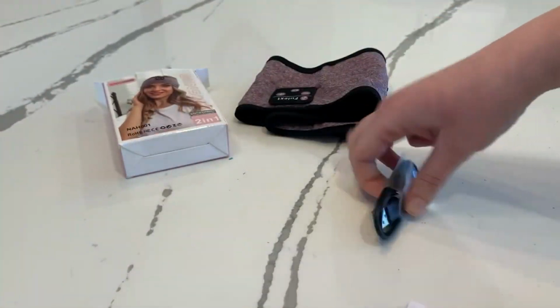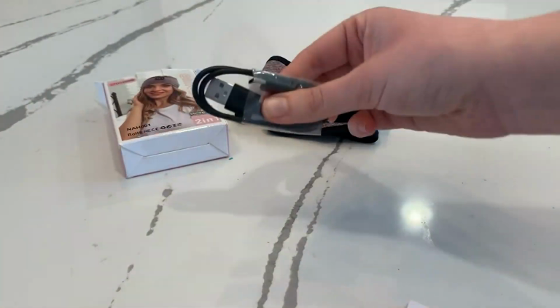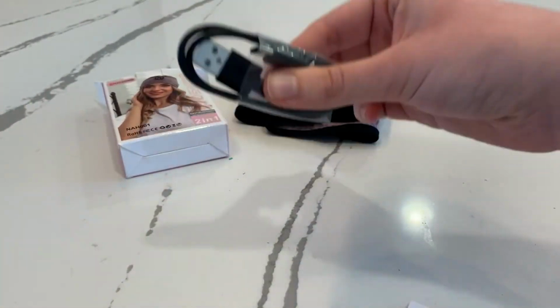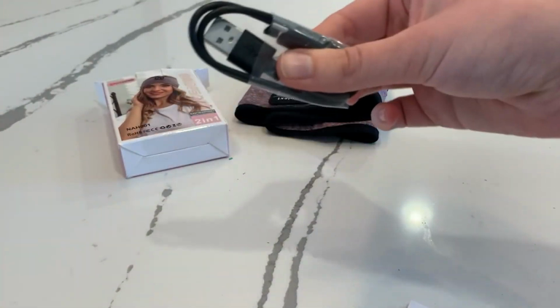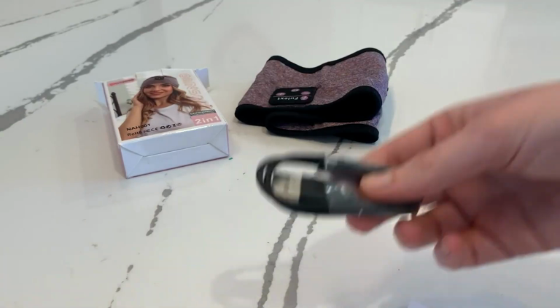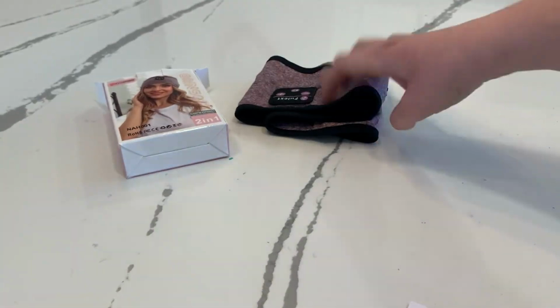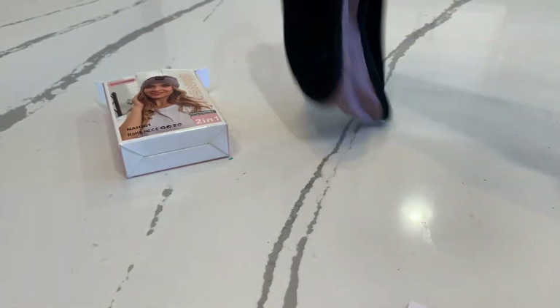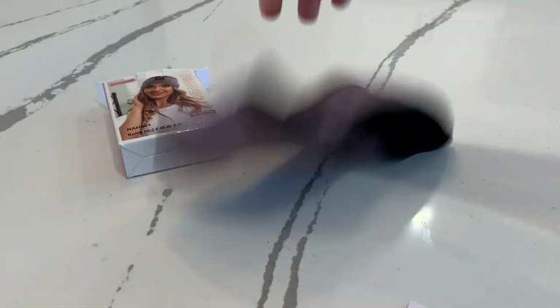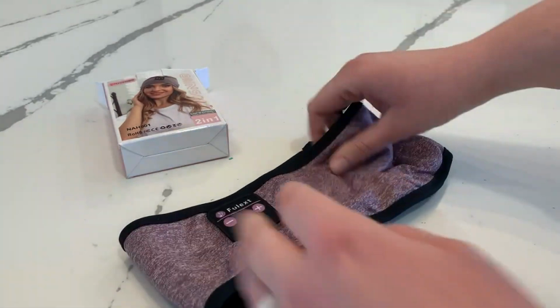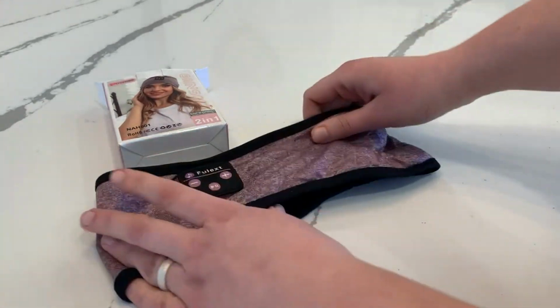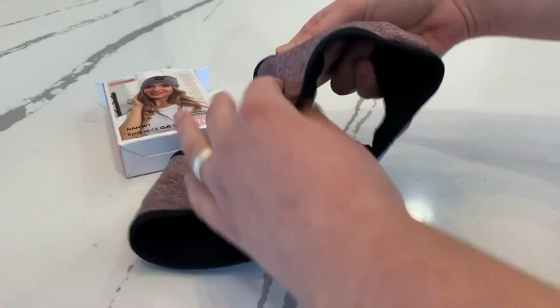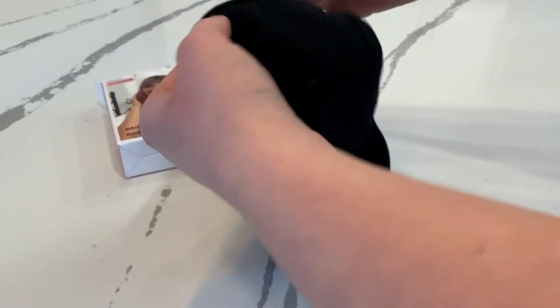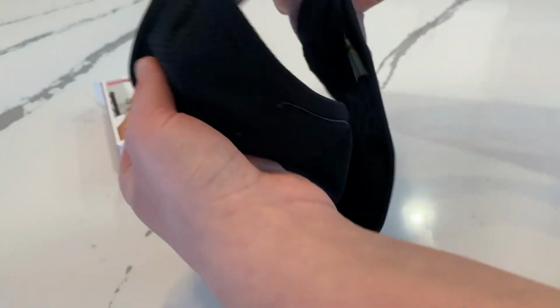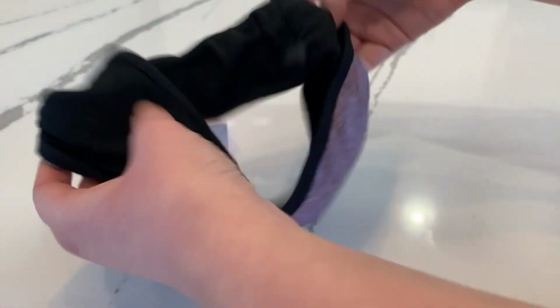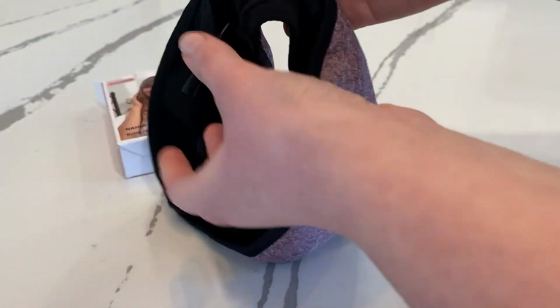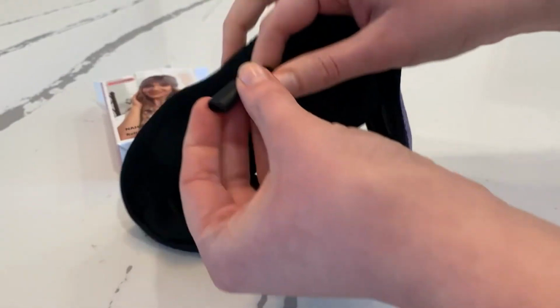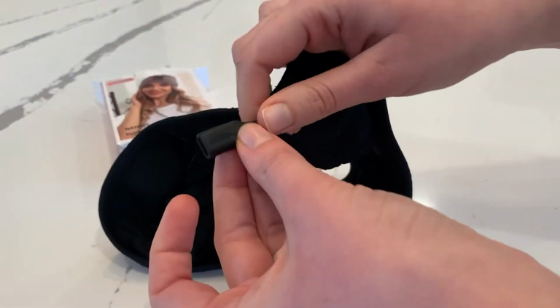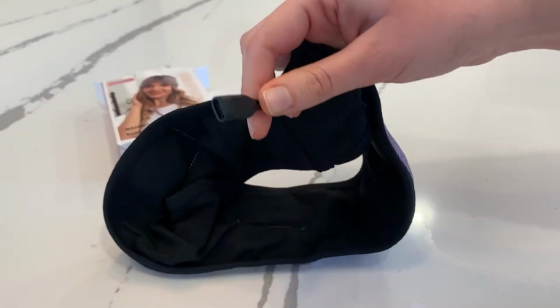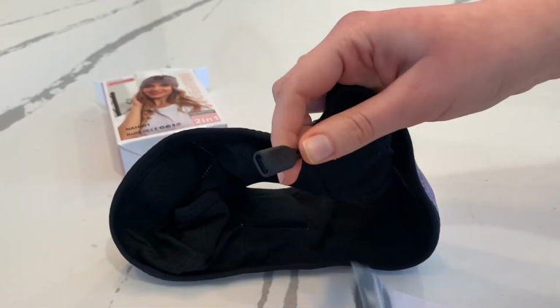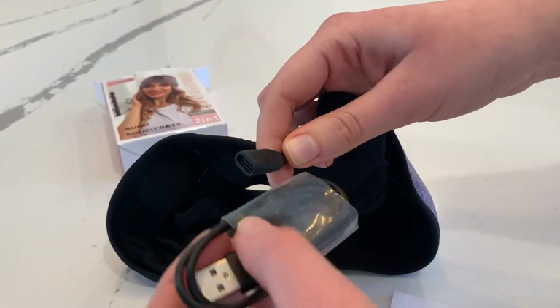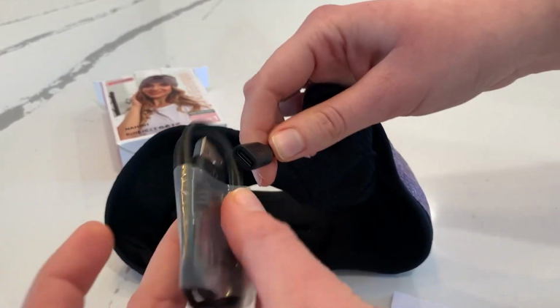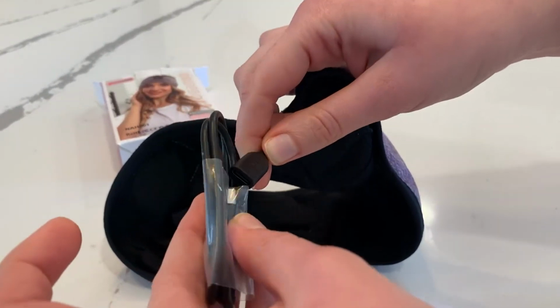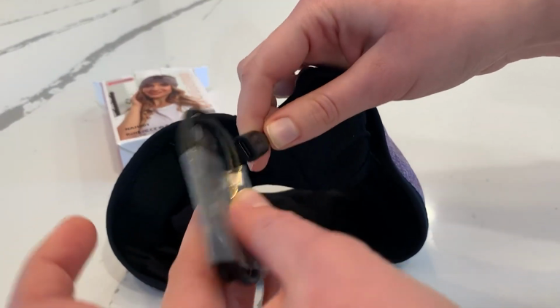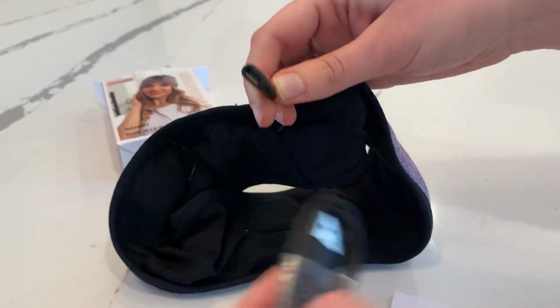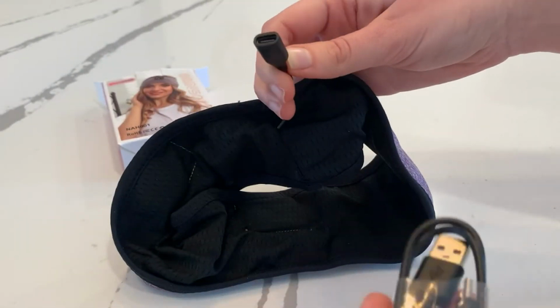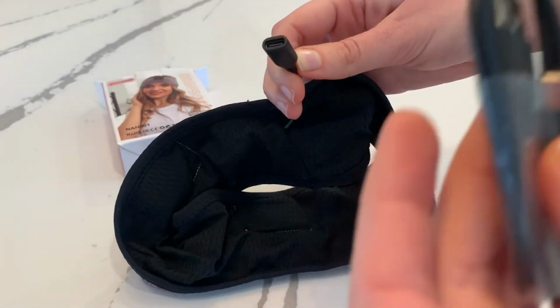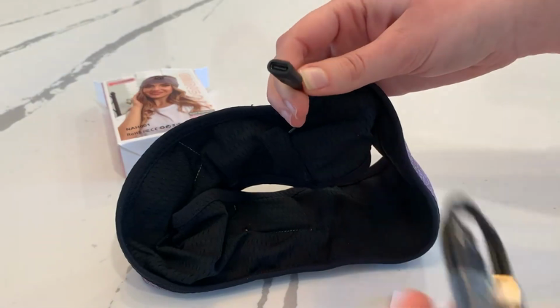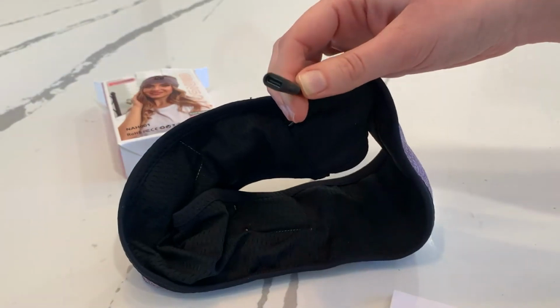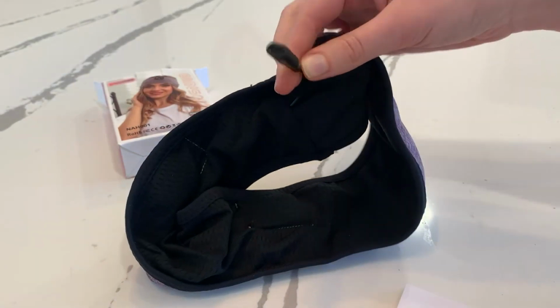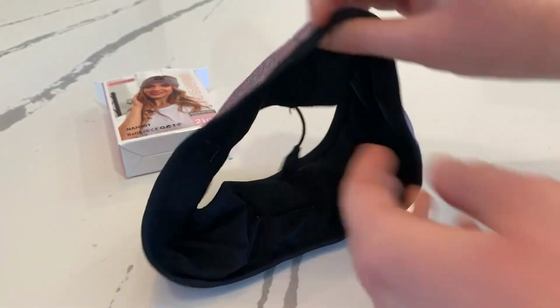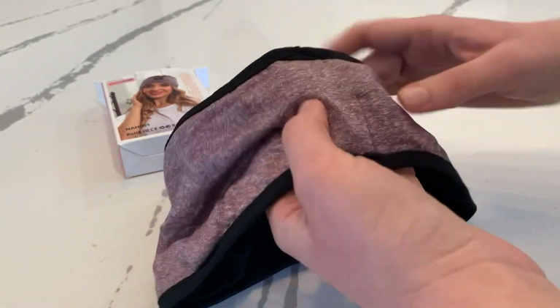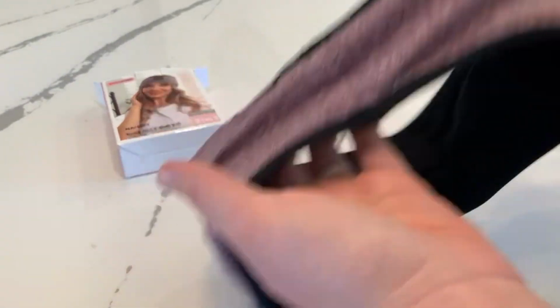It also comes with your charging cord, which is great, and then the band itself. The charging cord will go right into this piece when you do want to charge it. It goes right in there — super easy to charge, no problems with that.